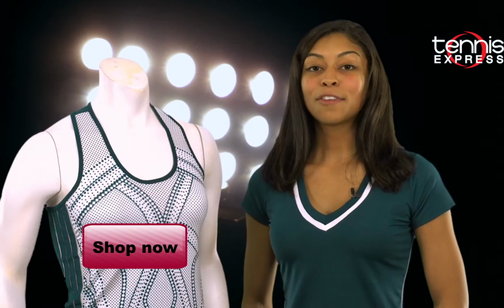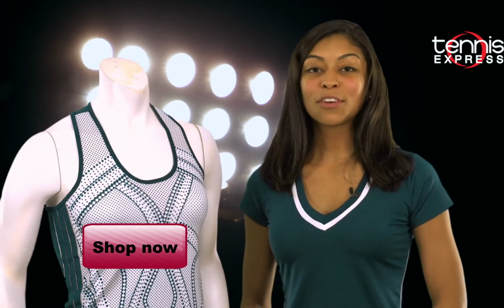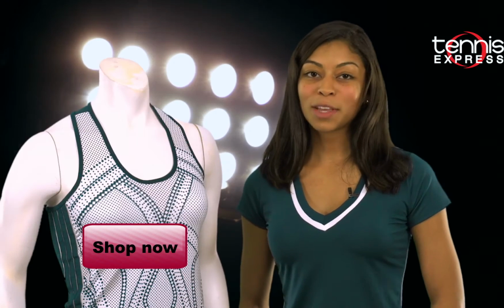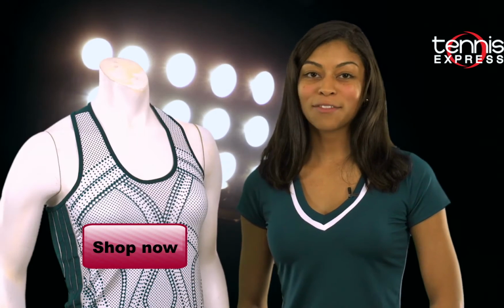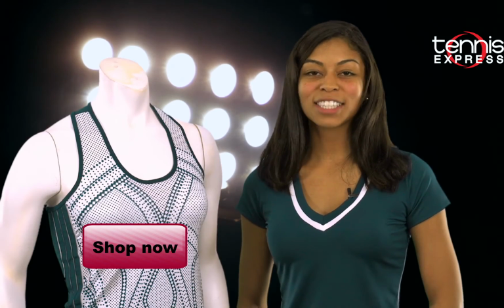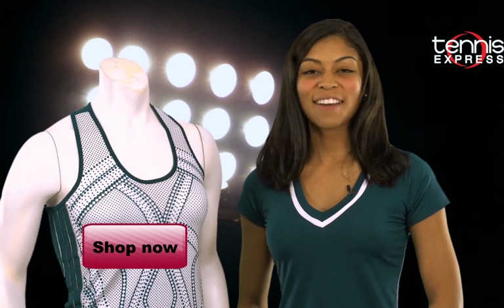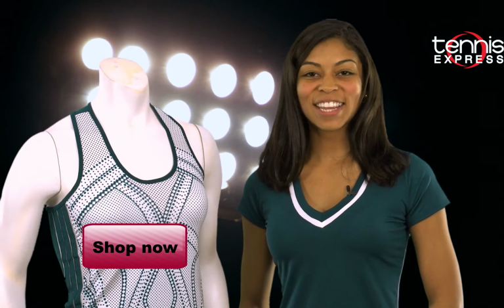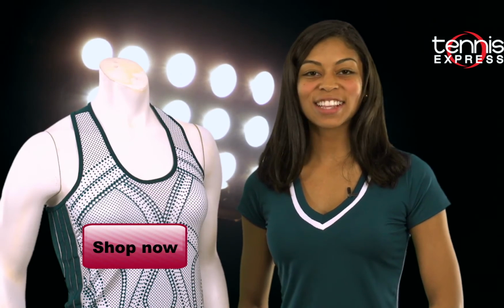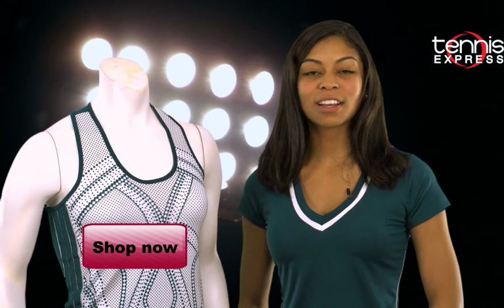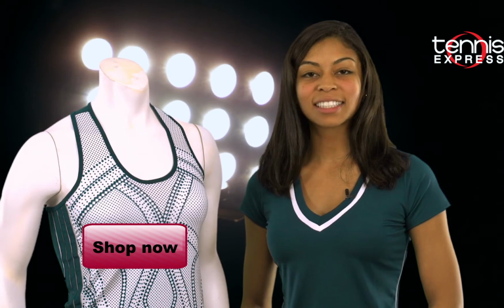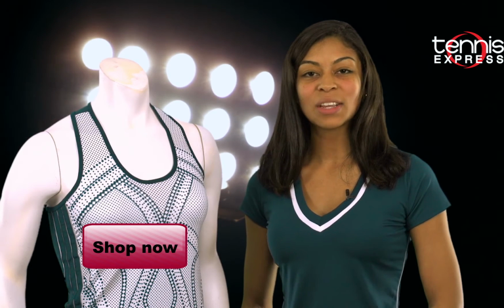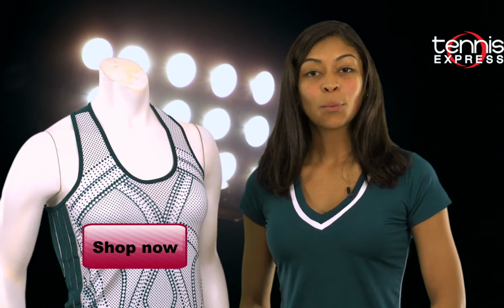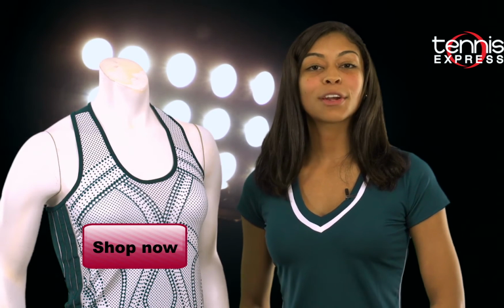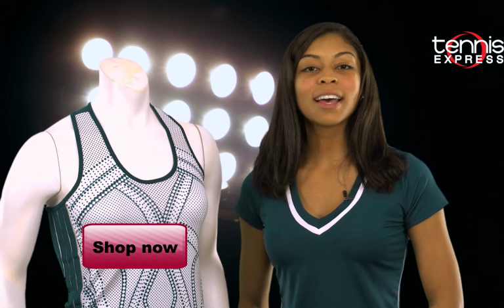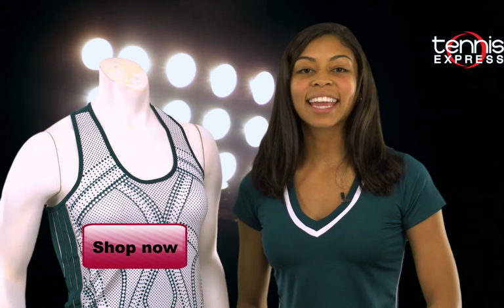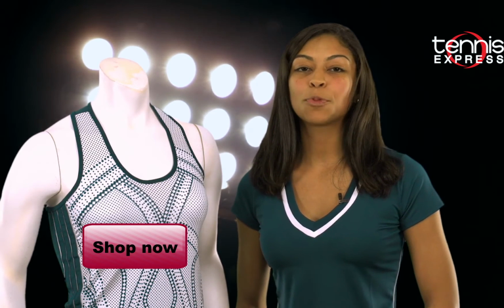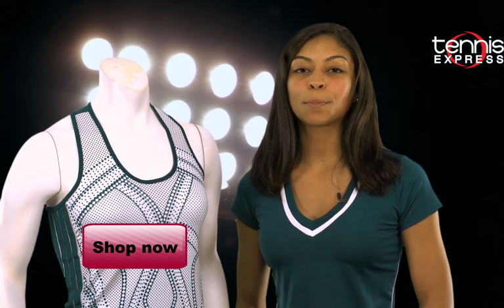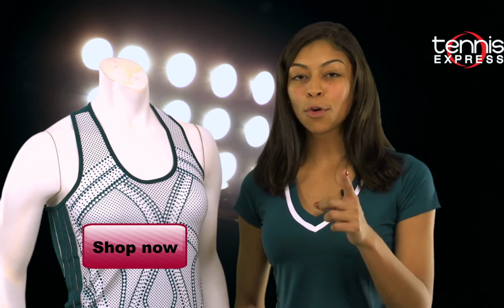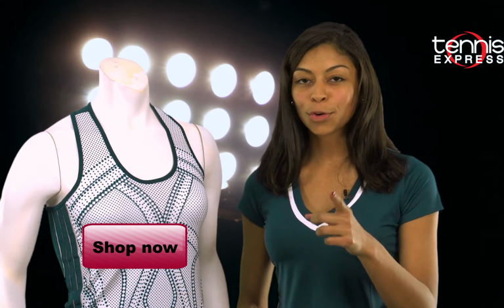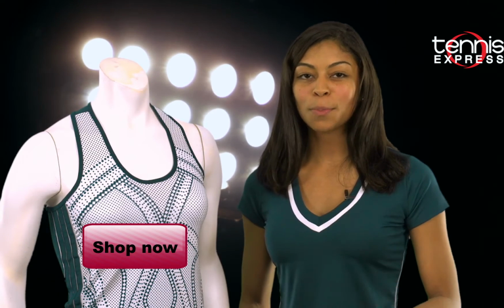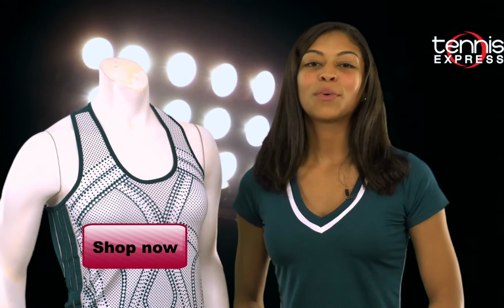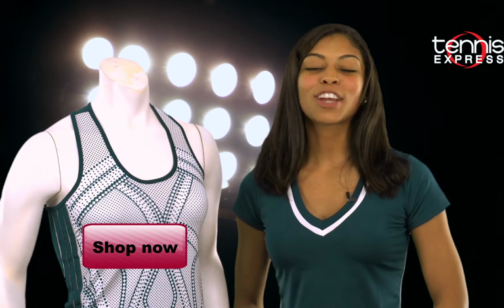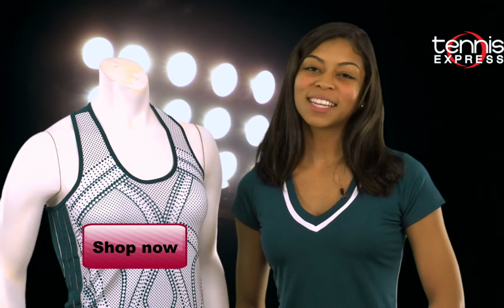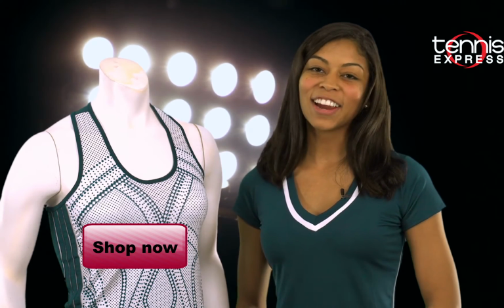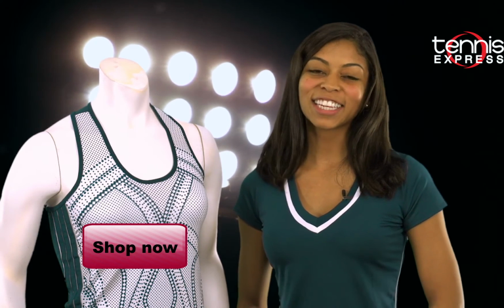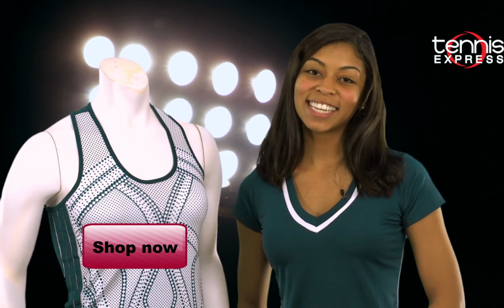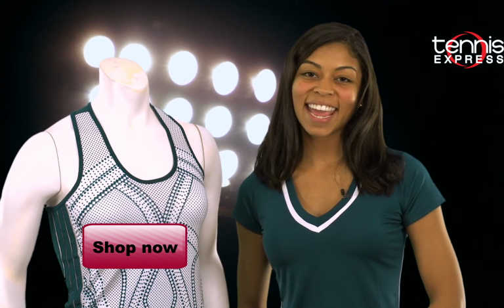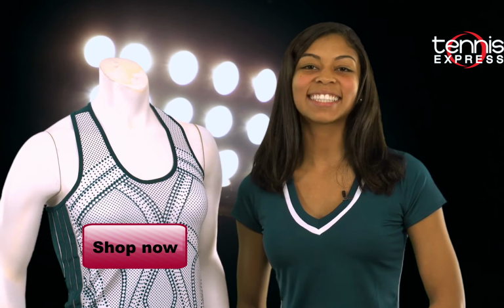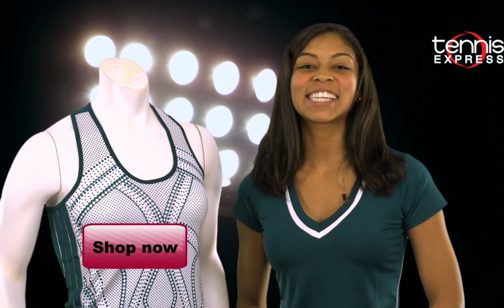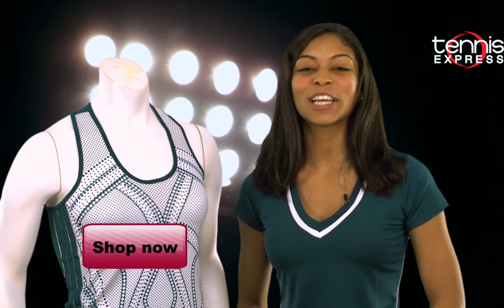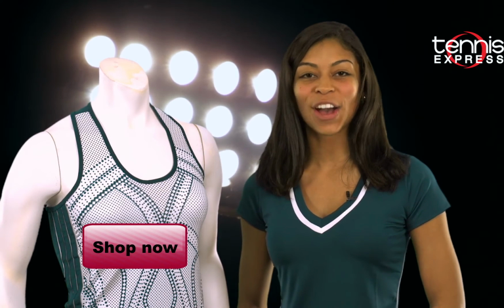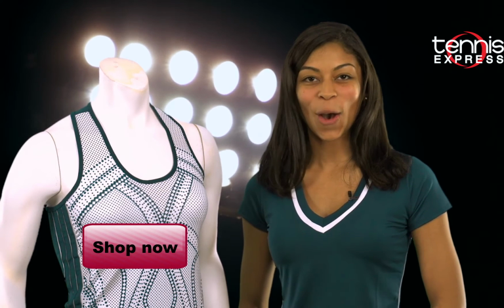Feeling green with envy and just have to get your hands on the collection? Well, you're in luck — you can spruce up your own wardrobe when you shop the entire collection today at tennisexpress.com.